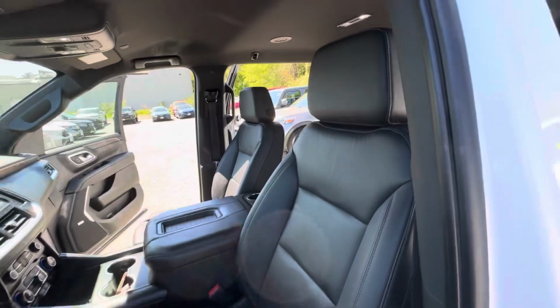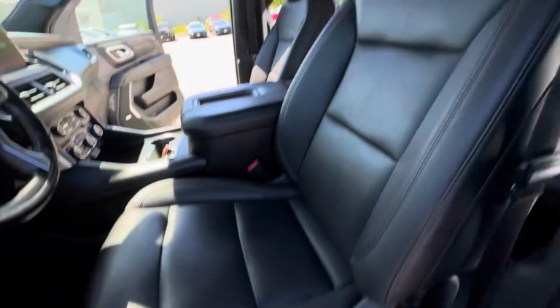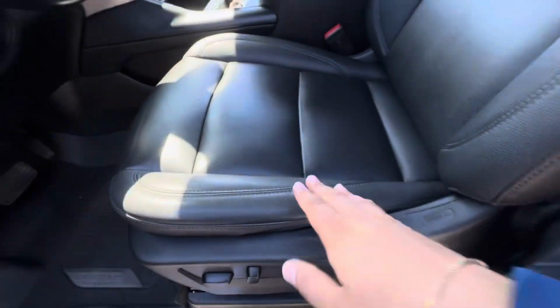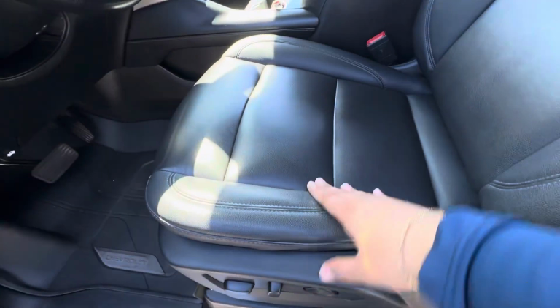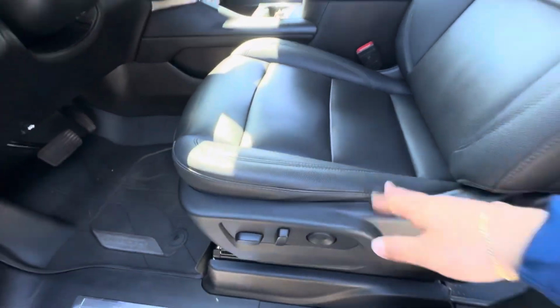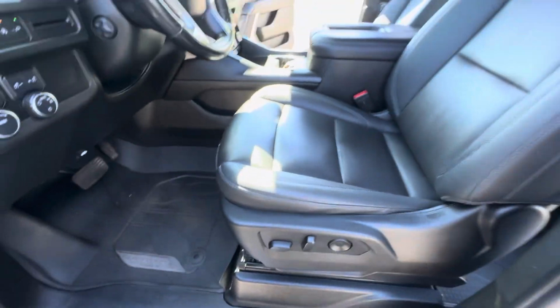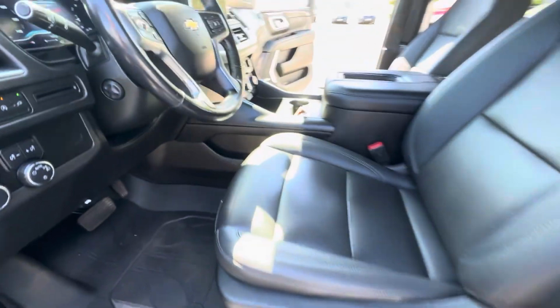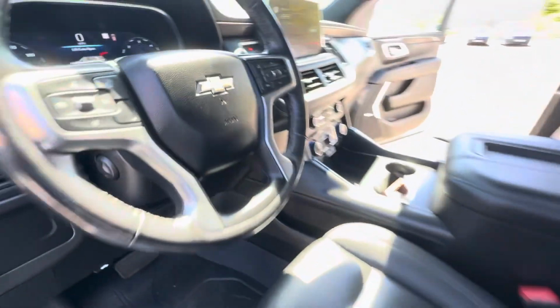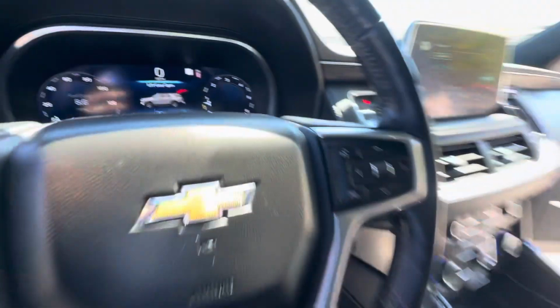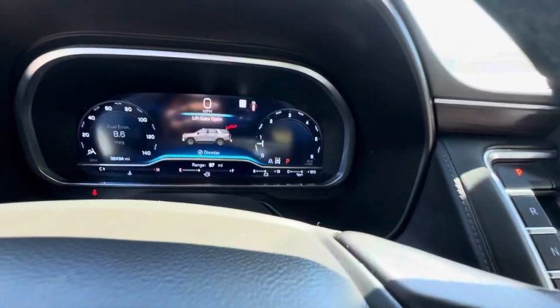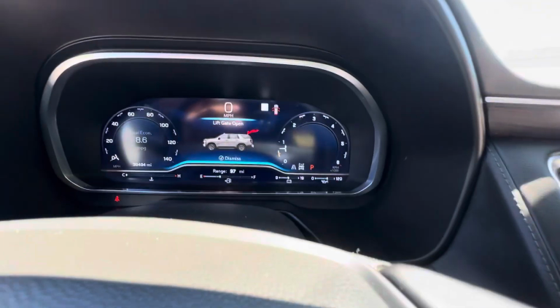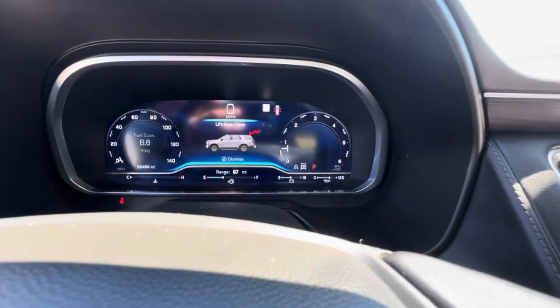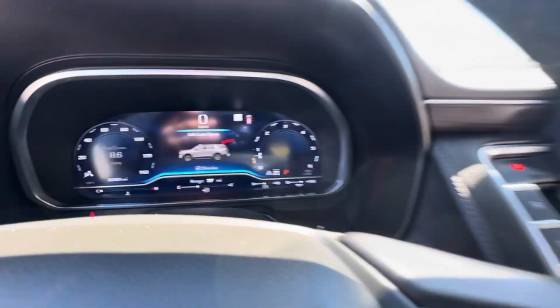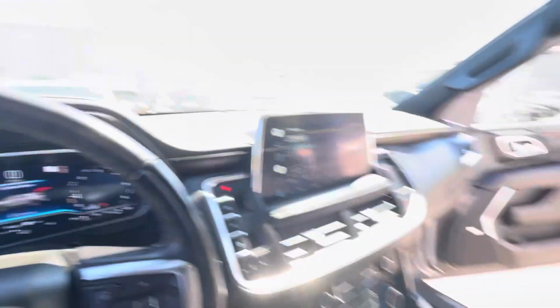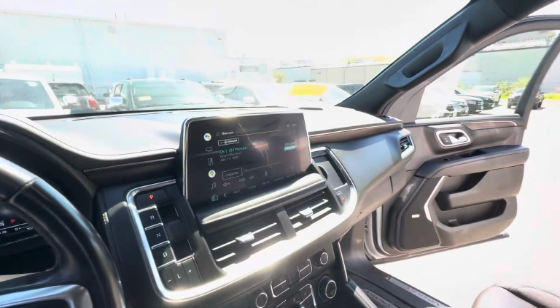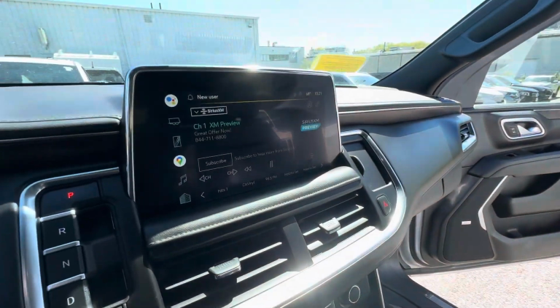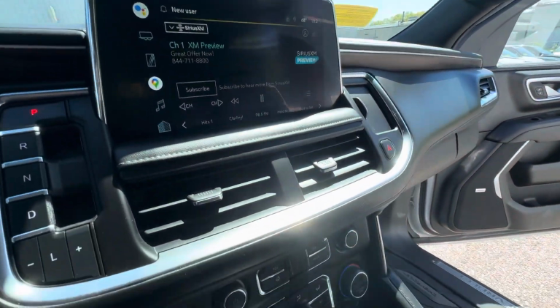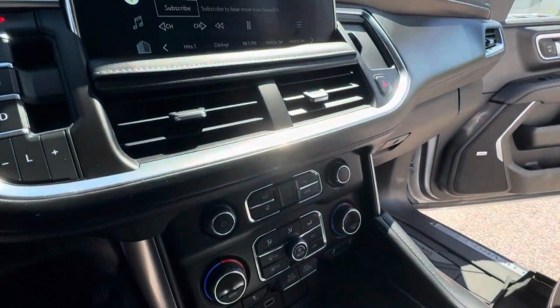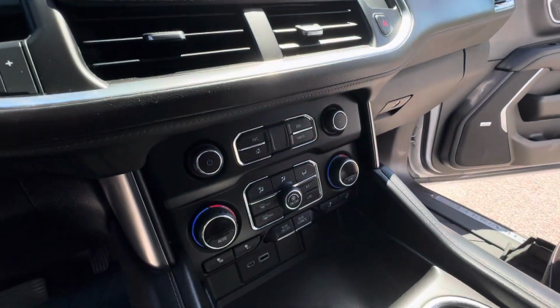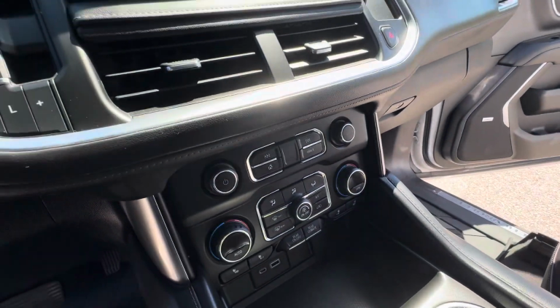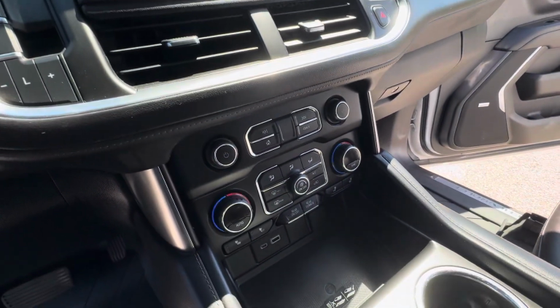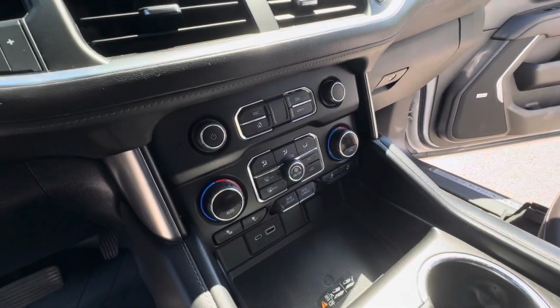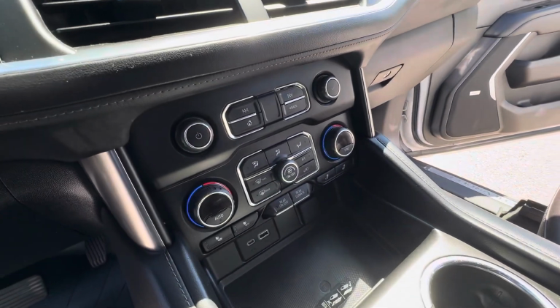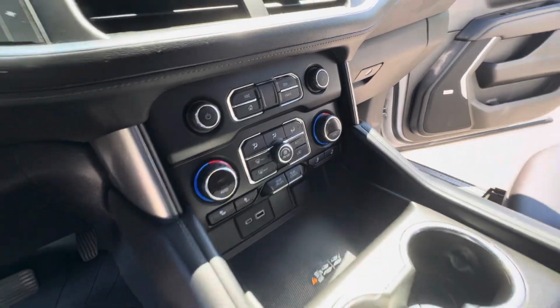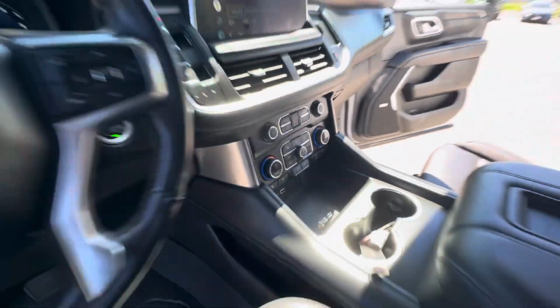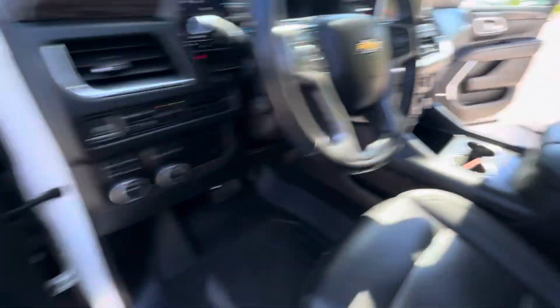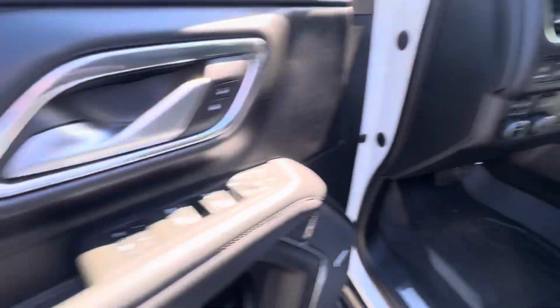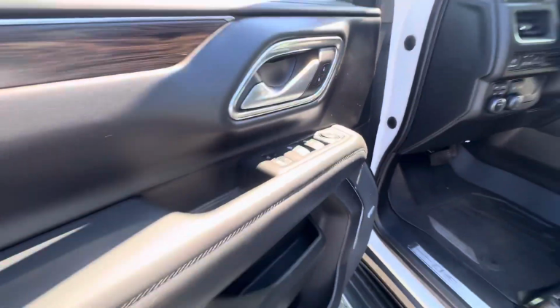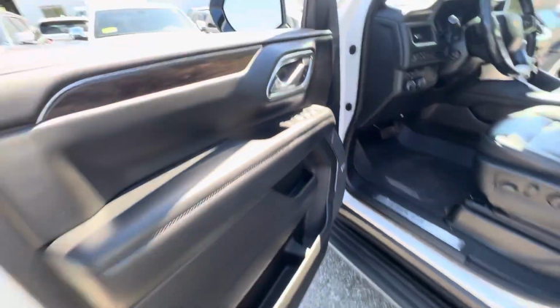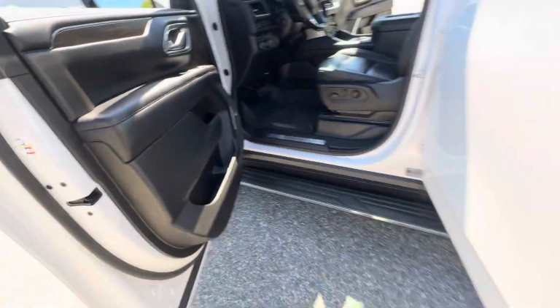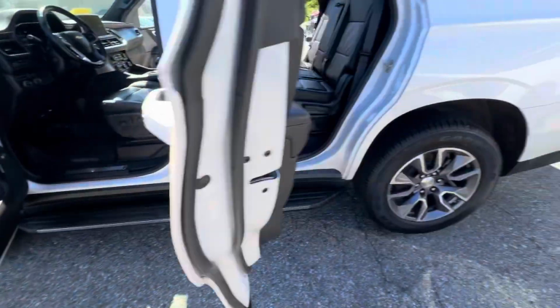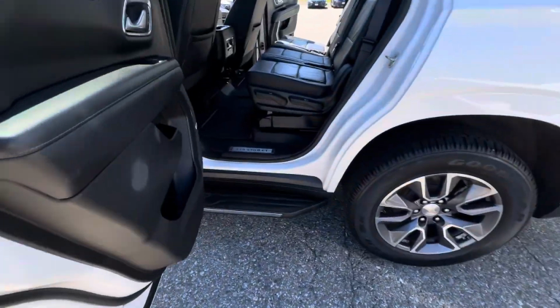Beautiful black leather, as you can tell, powered seats with this LT model. It has 38,494 miles, 8-inch touchscreen, Apple CarPlay, Android Auto, dual-zone climate control with heated seats on both sides. Bose sound system.